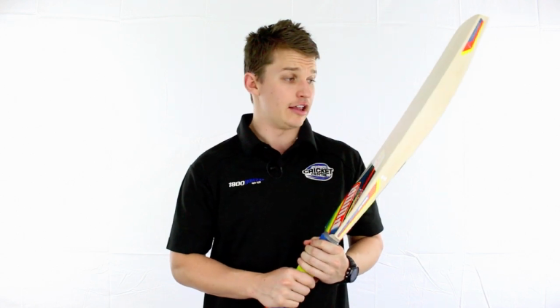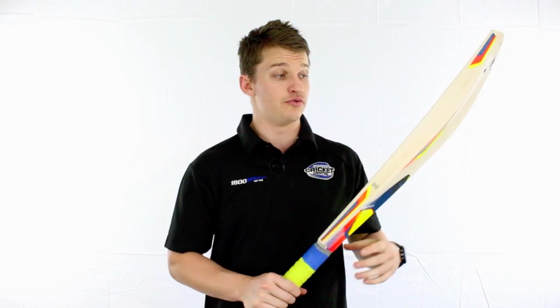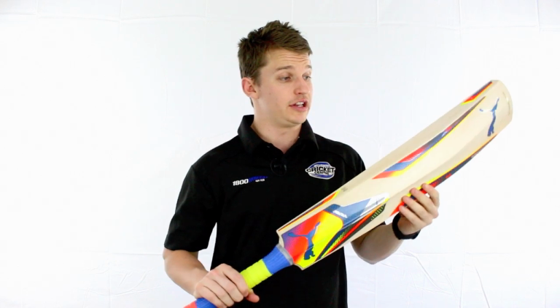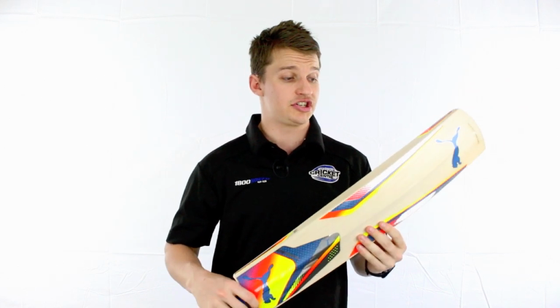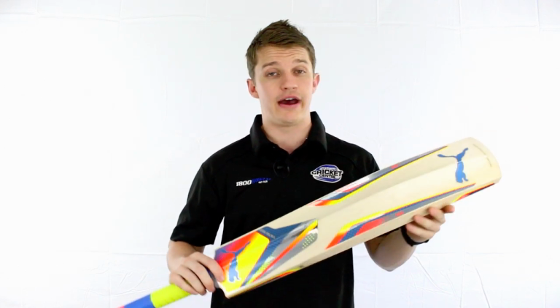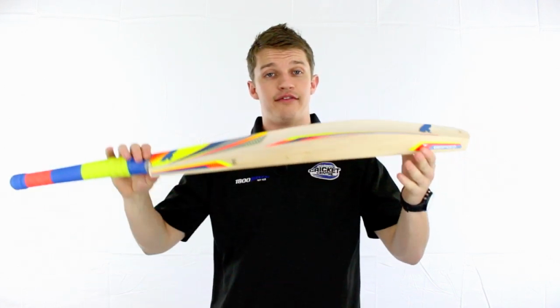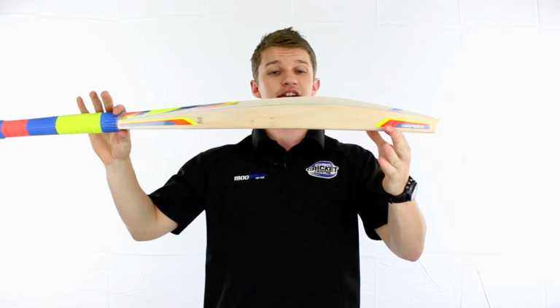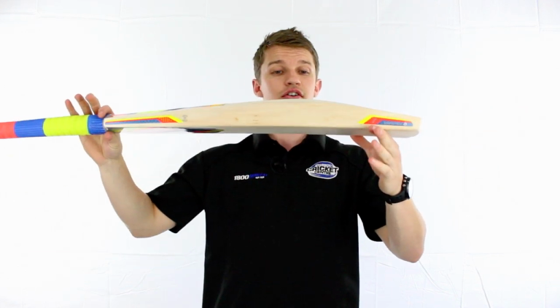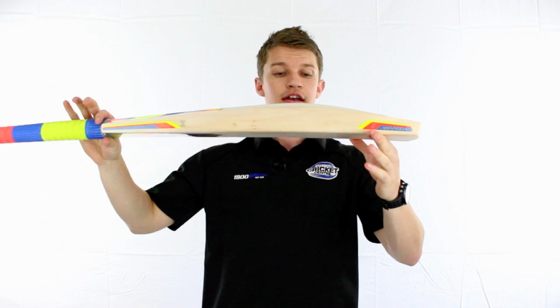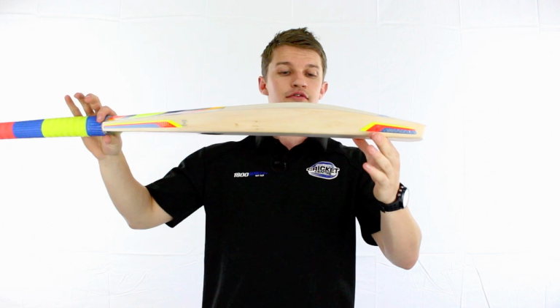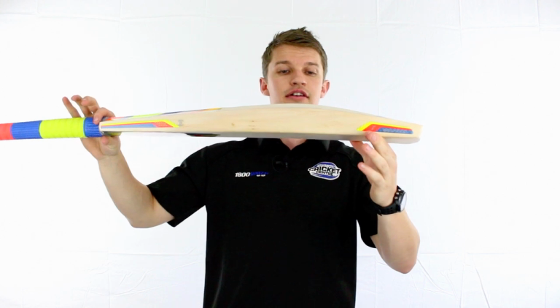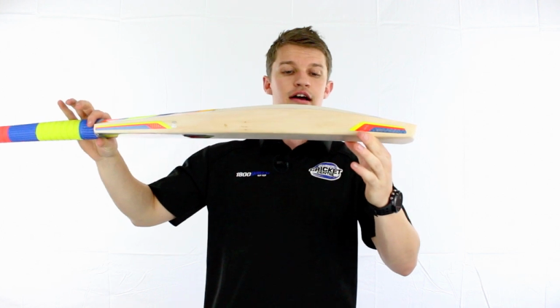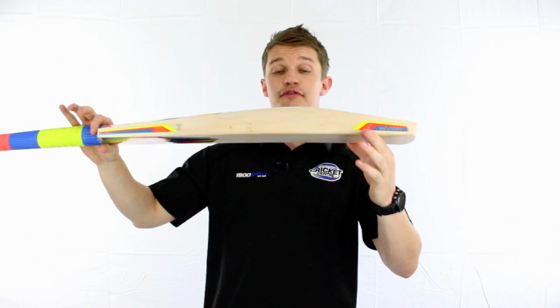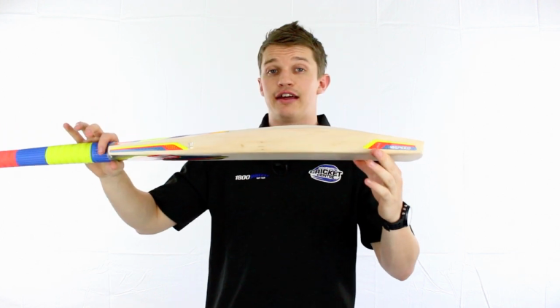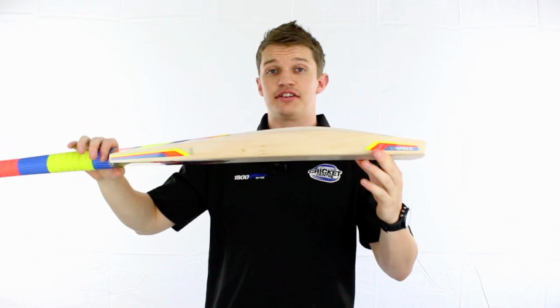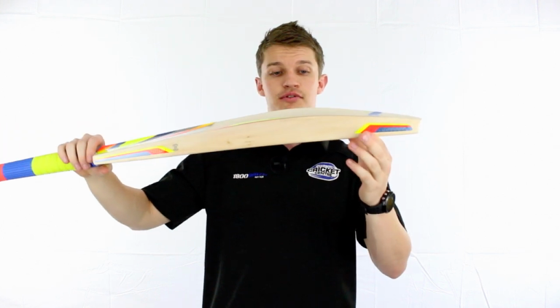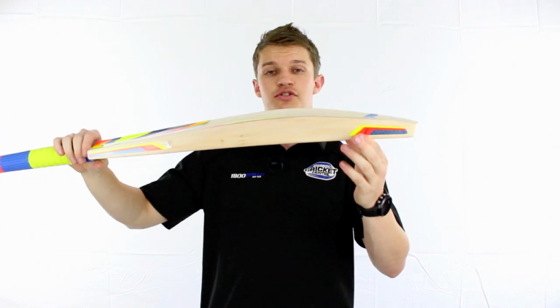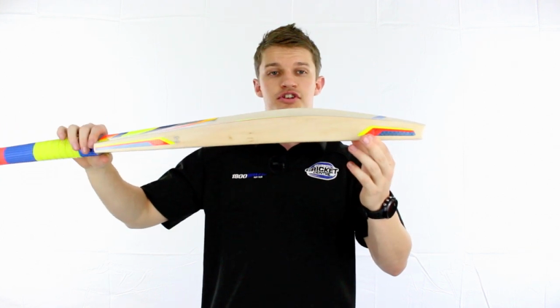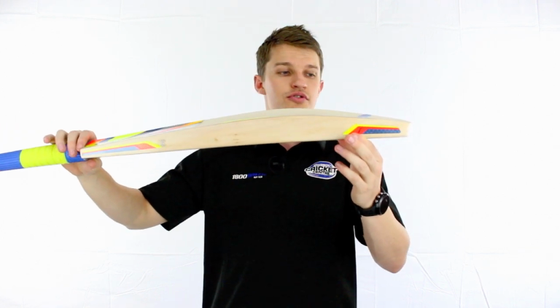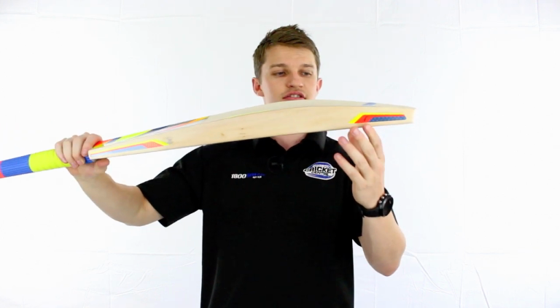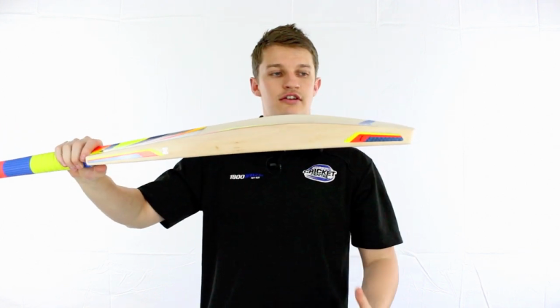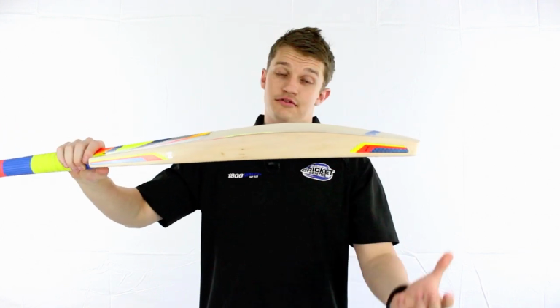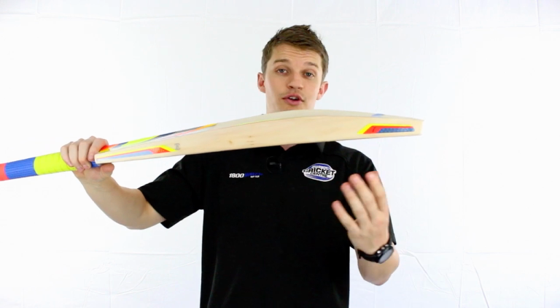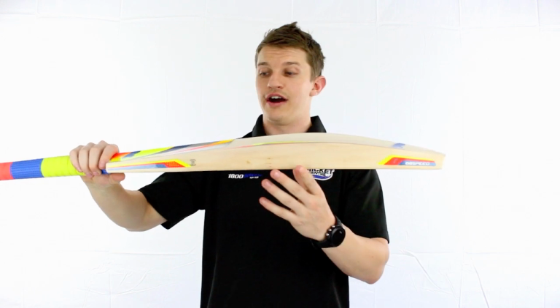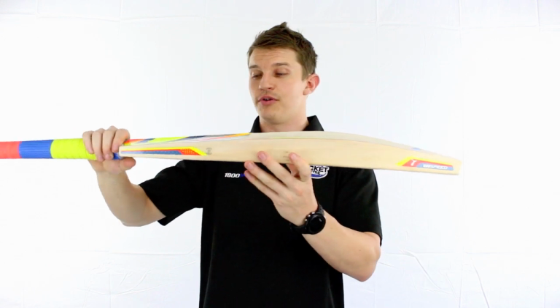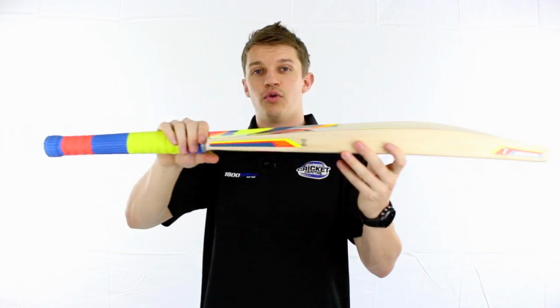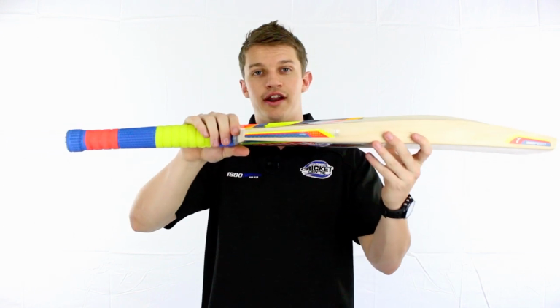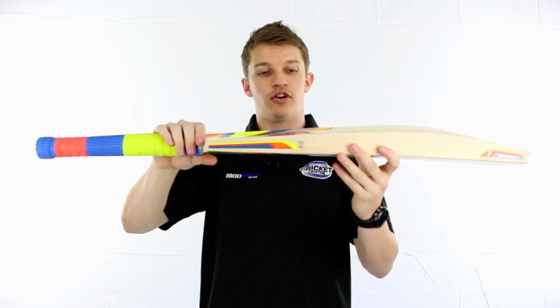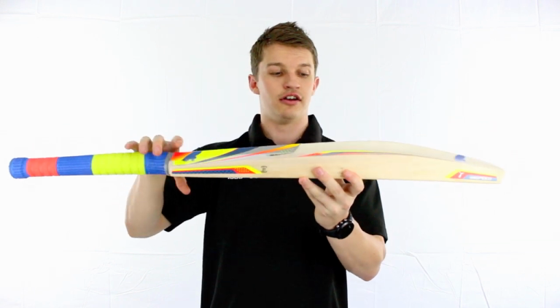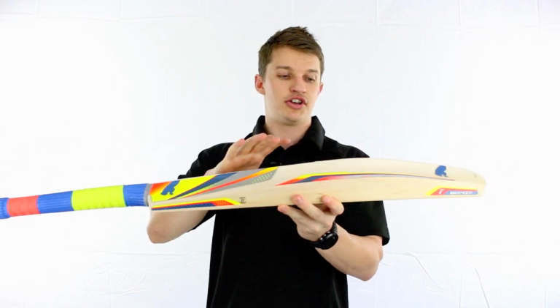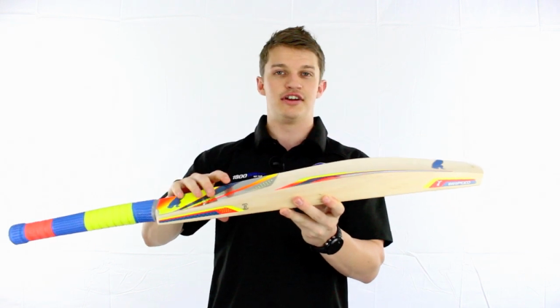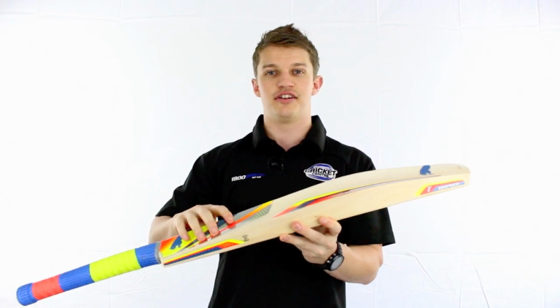Now this is a really nice shaped bat. If you have a look at it side on, they've really flattened out the face a lot to accentuate those huge edges that start all the way at the bottom and go all the way to the top. So huge edges on it.